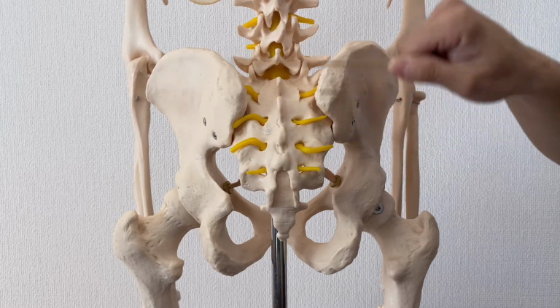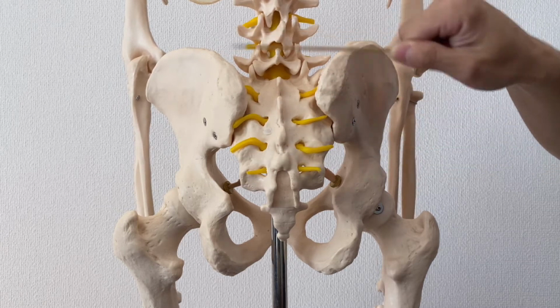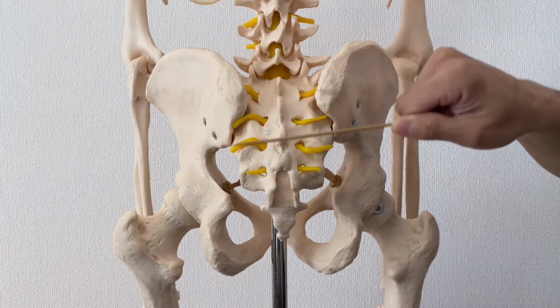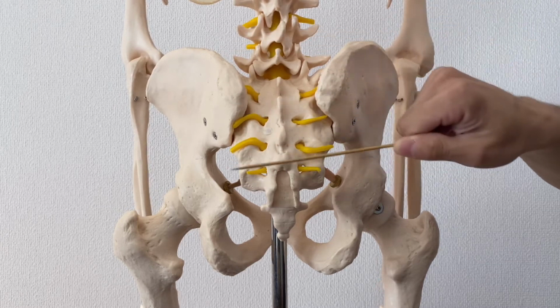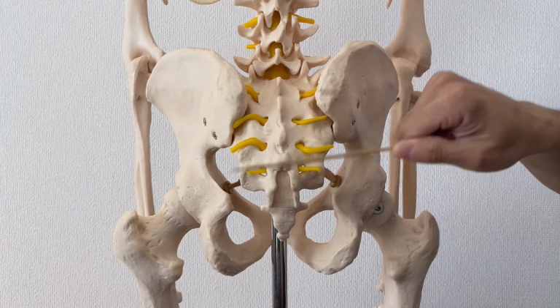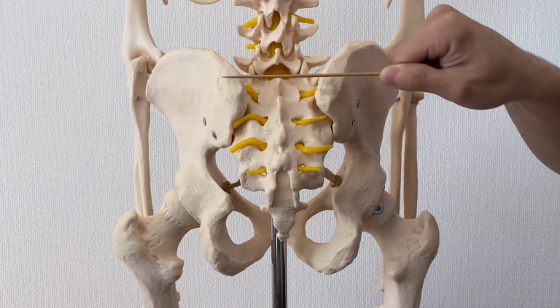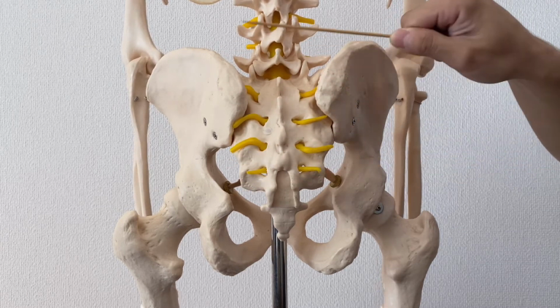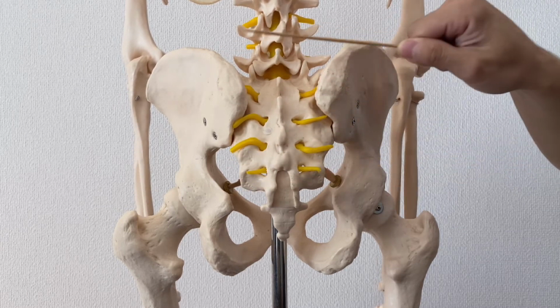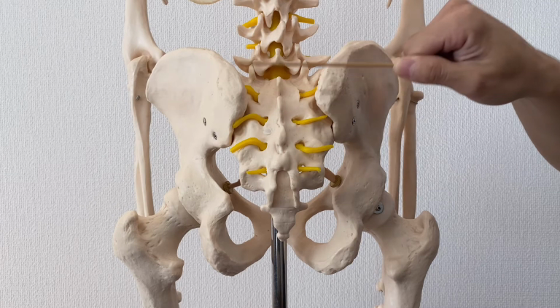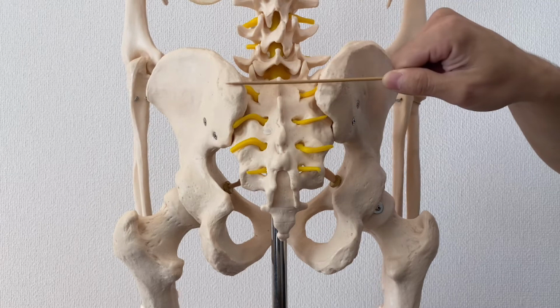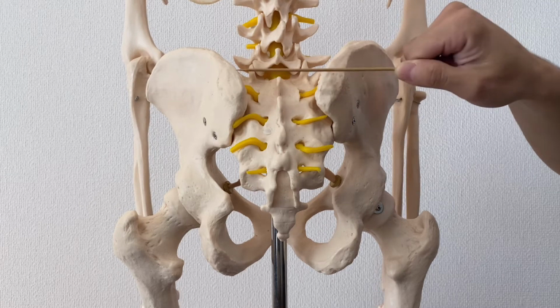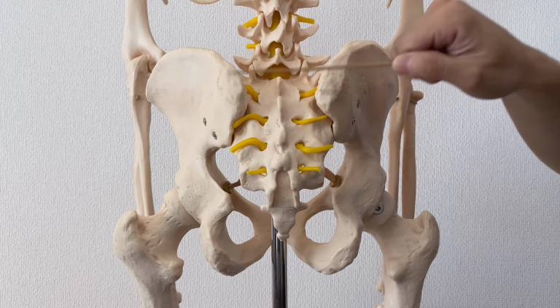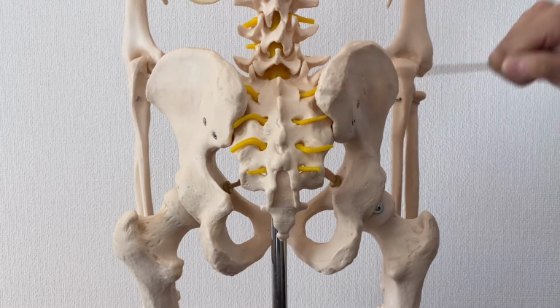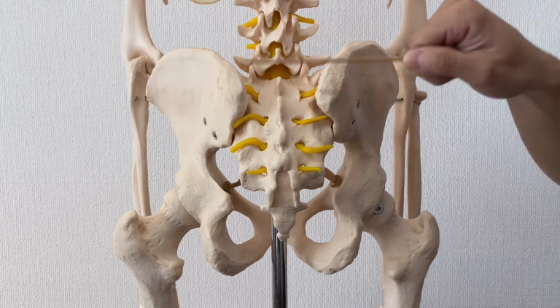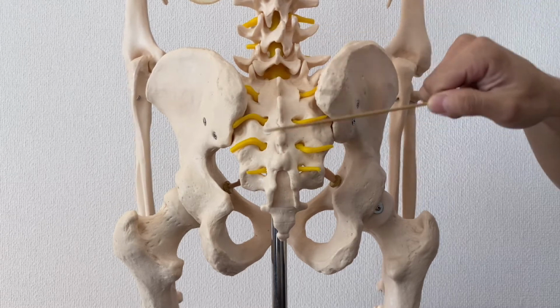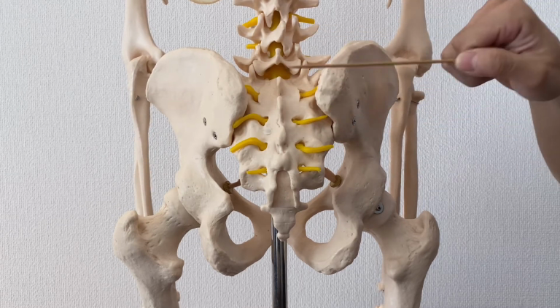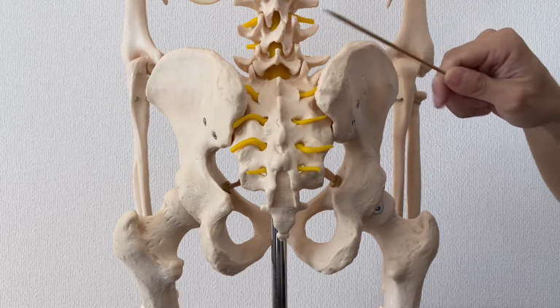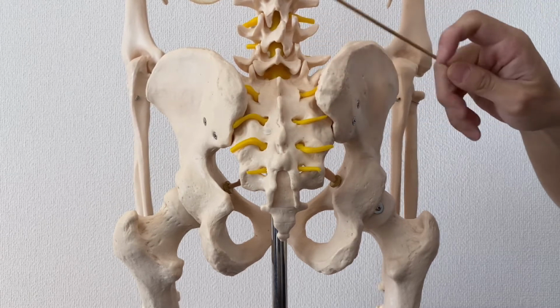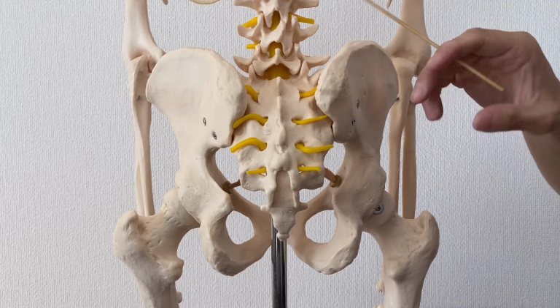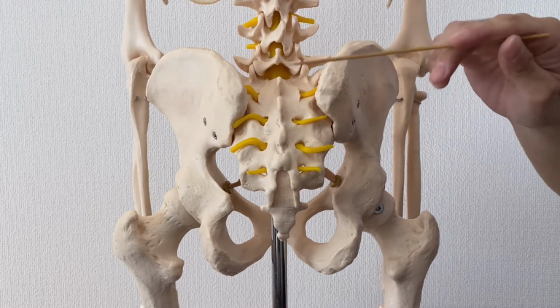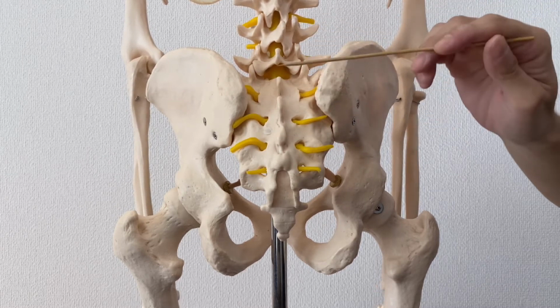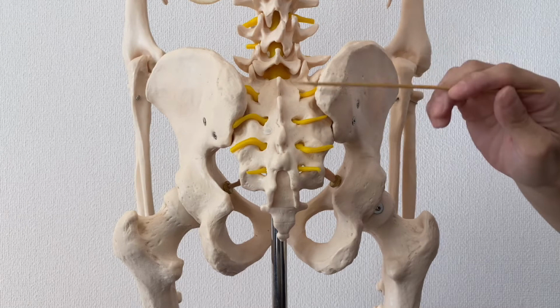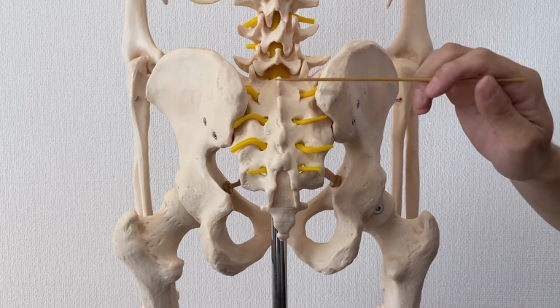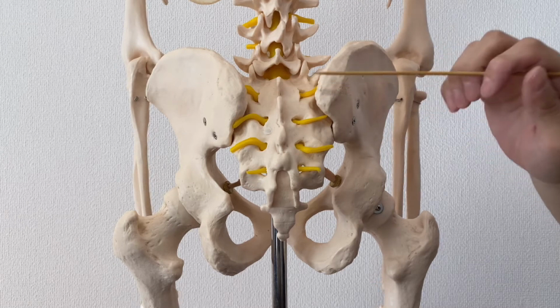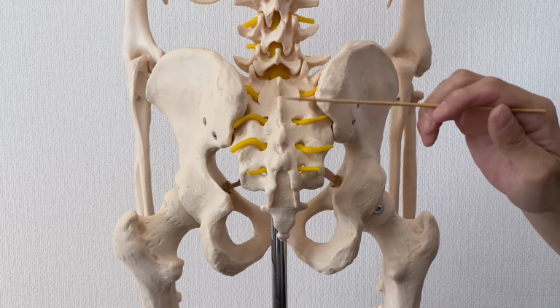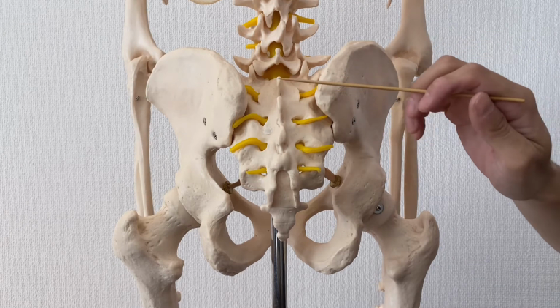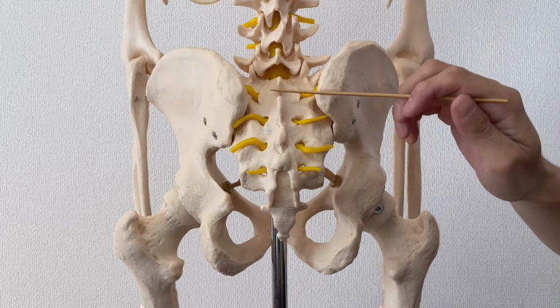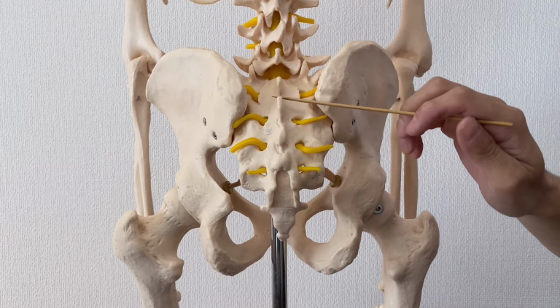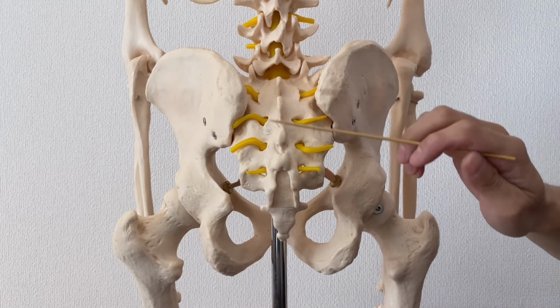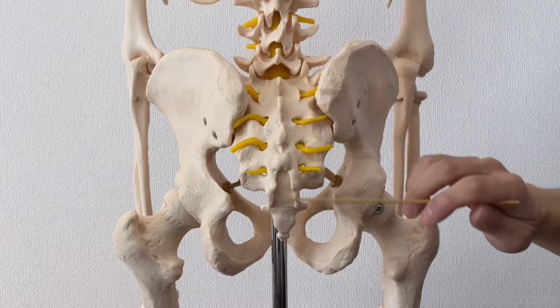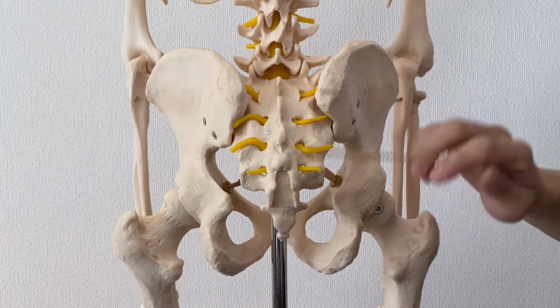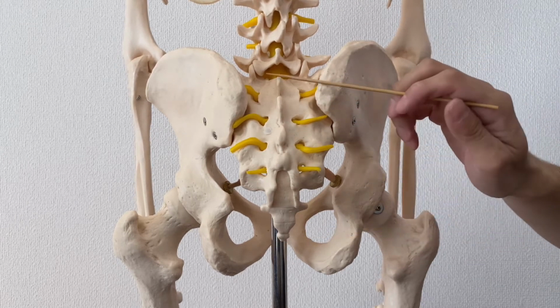Being able to palpate this area is very important. So let me explain tips to palpate sacrum.